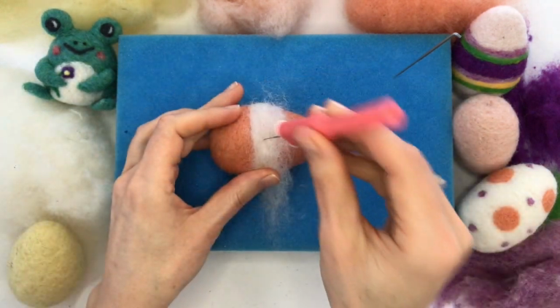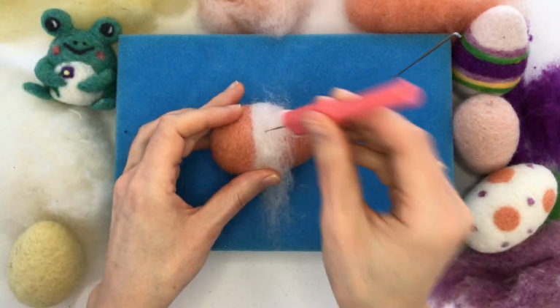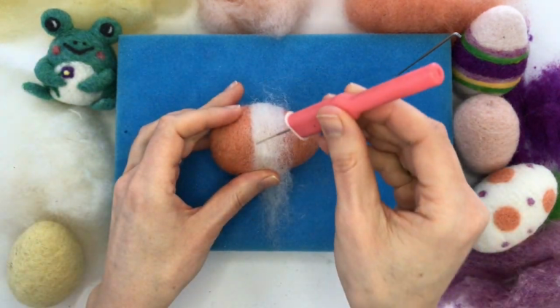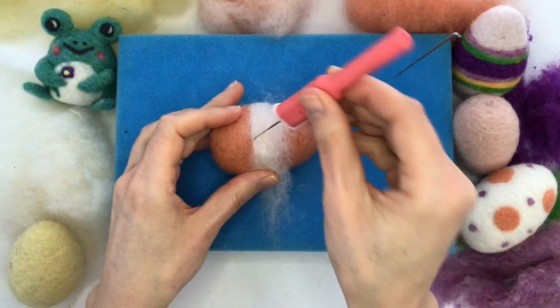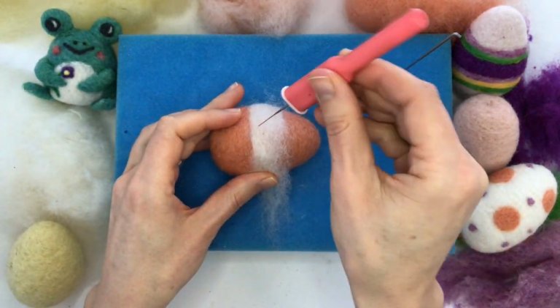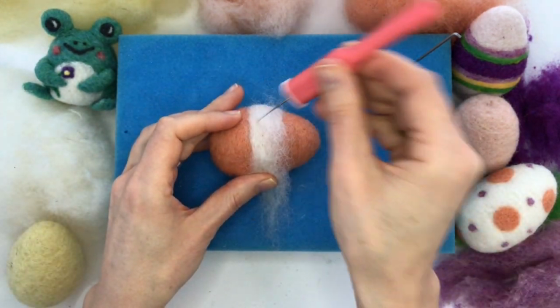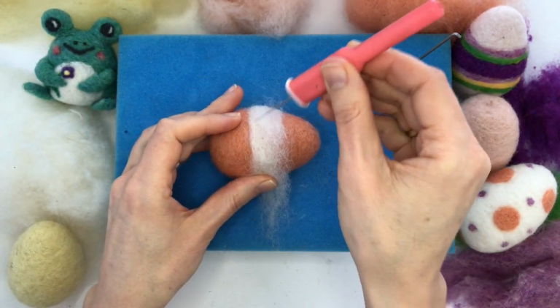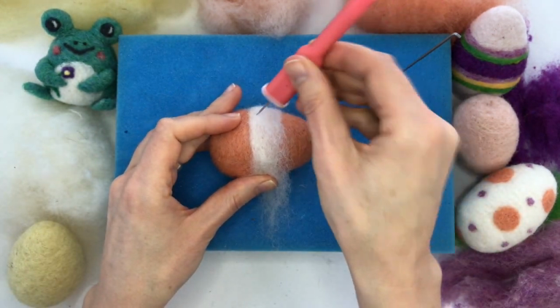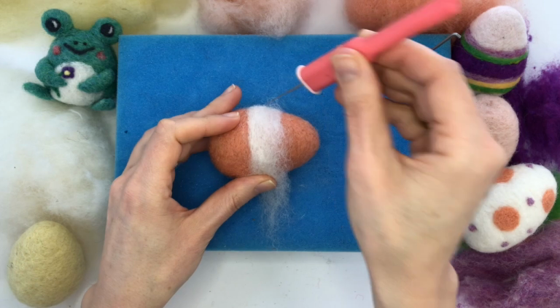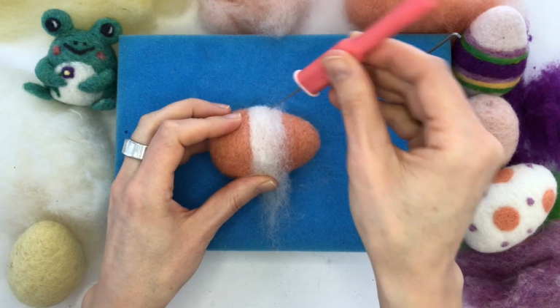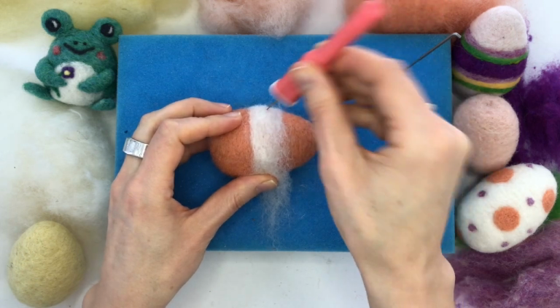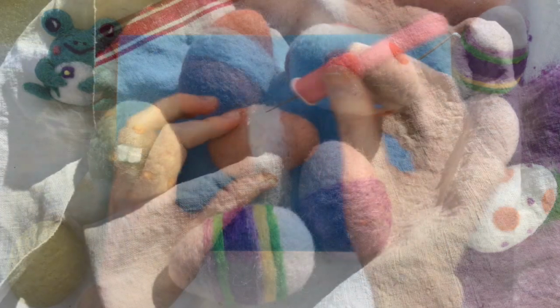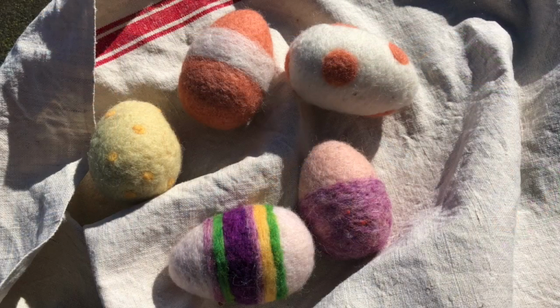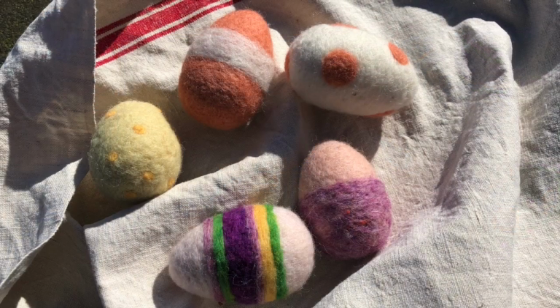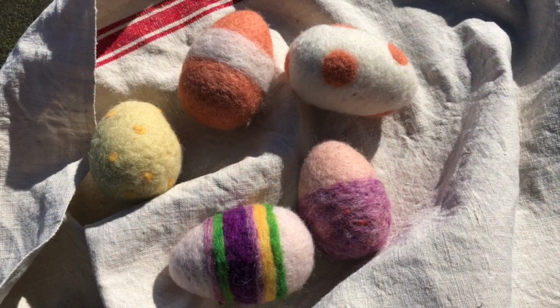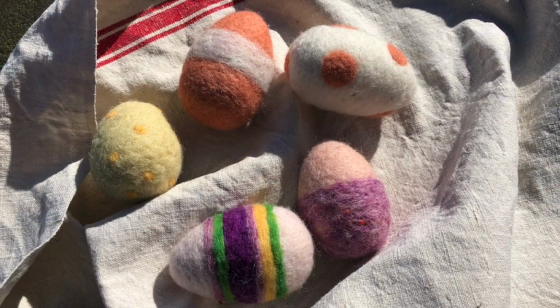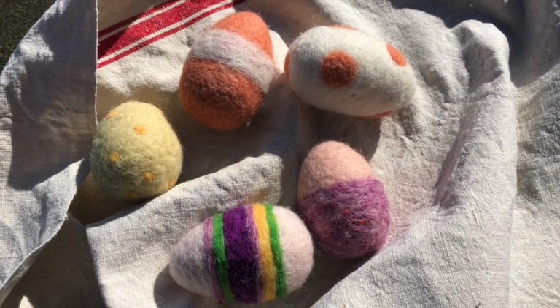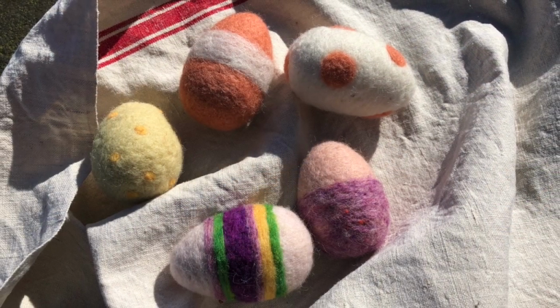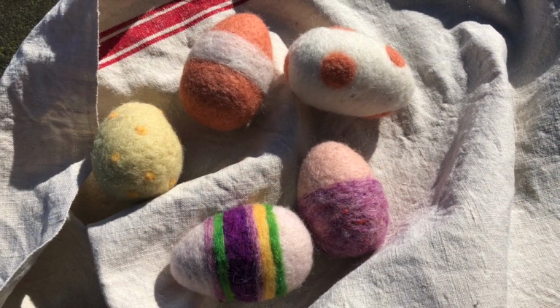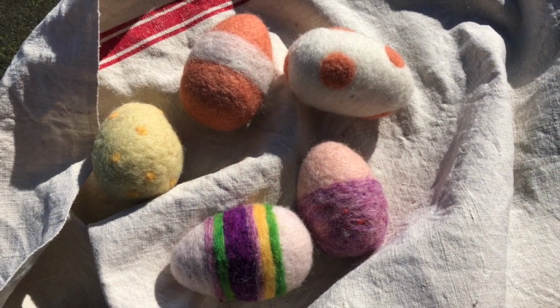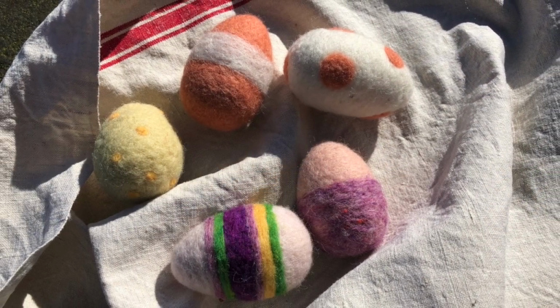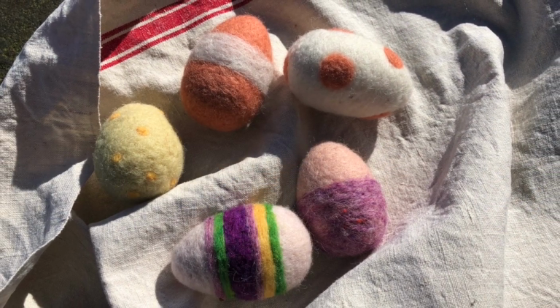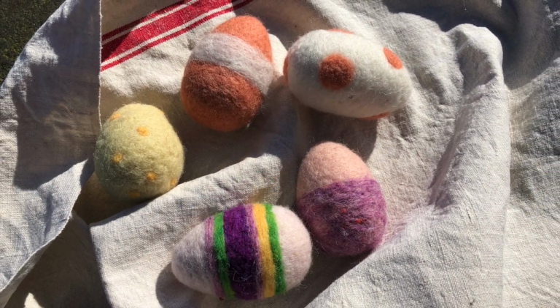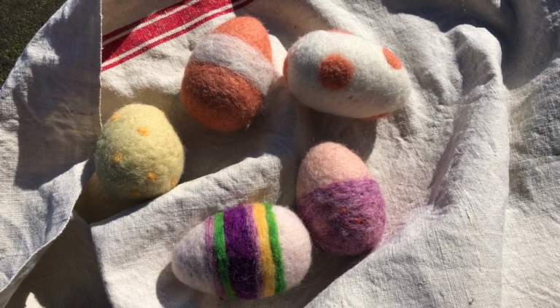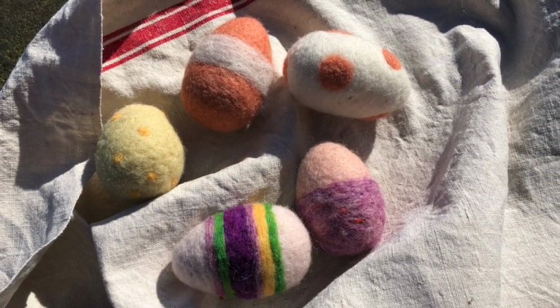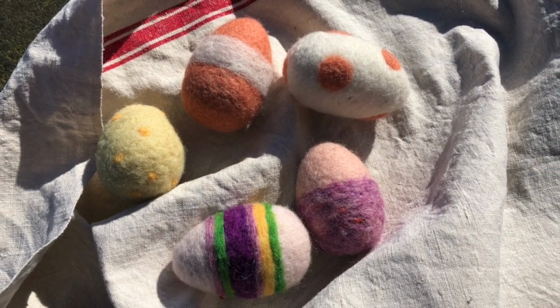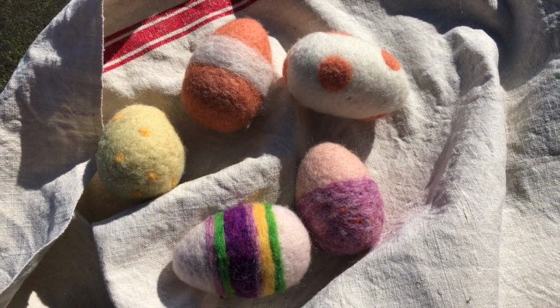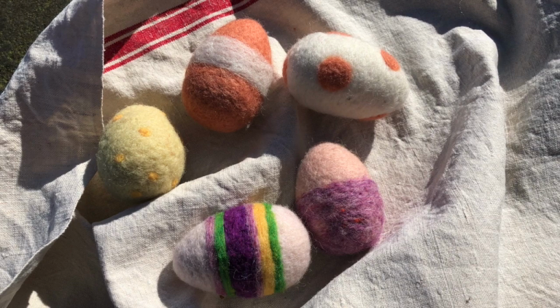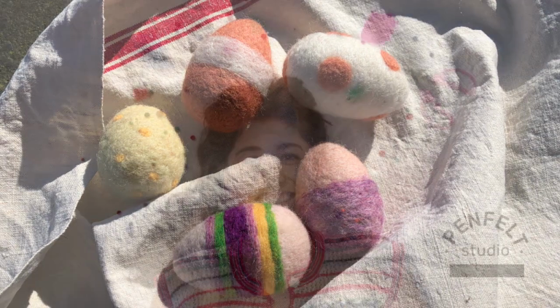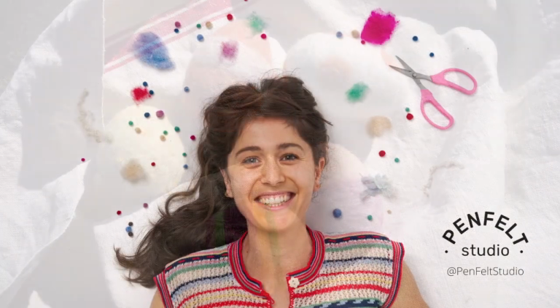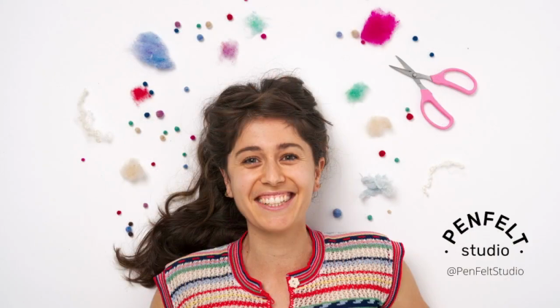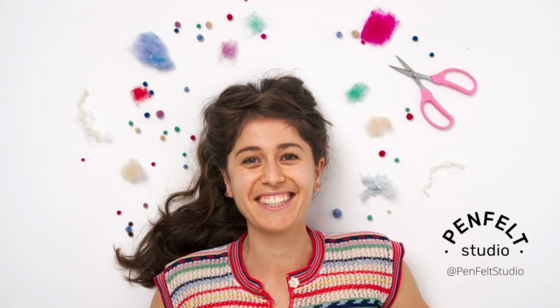Felting is an easy way to access your creativity, and you'll surprise yourself with what you come up with. I hope you'll join me for this class. Happy felting!